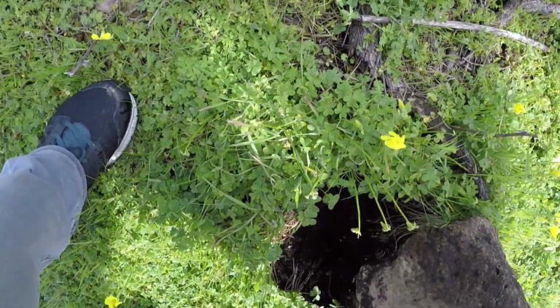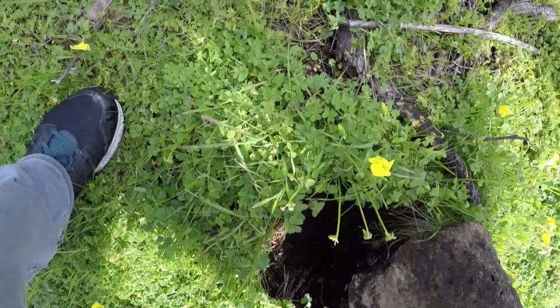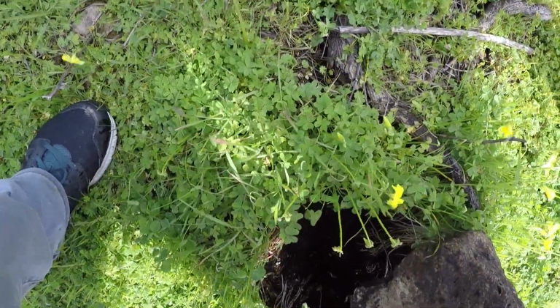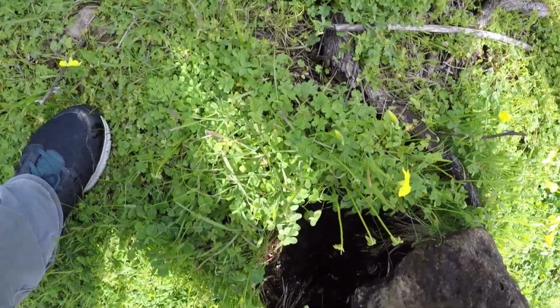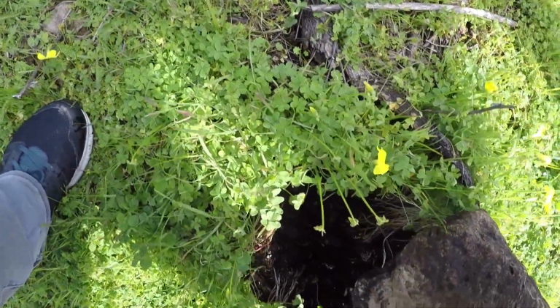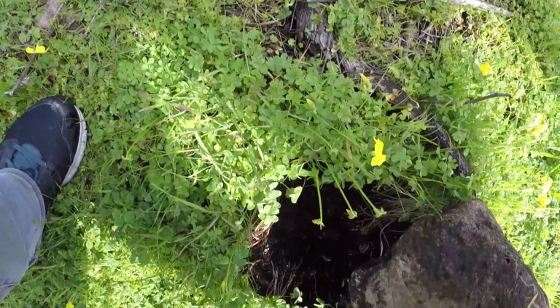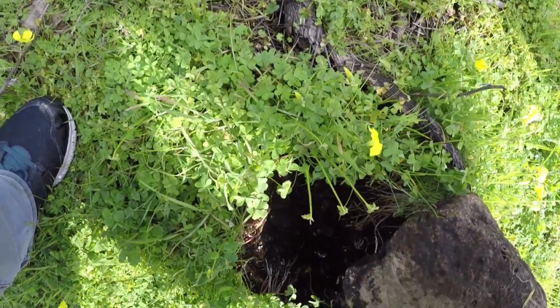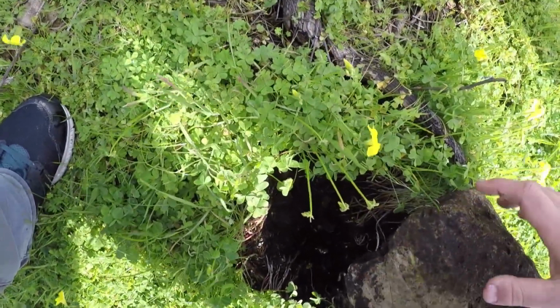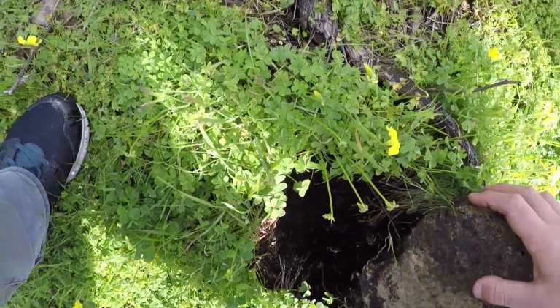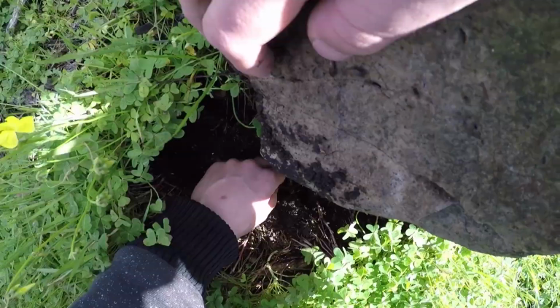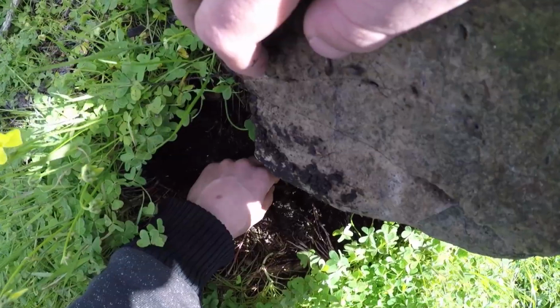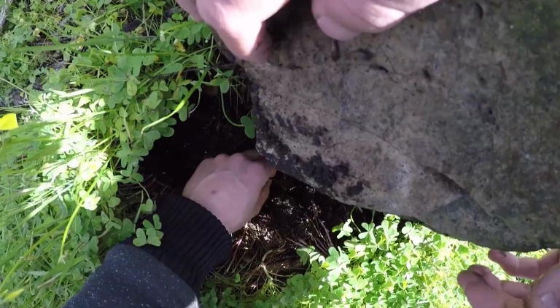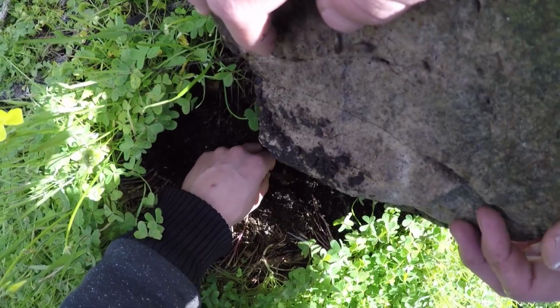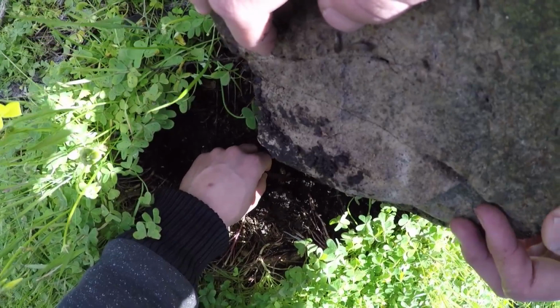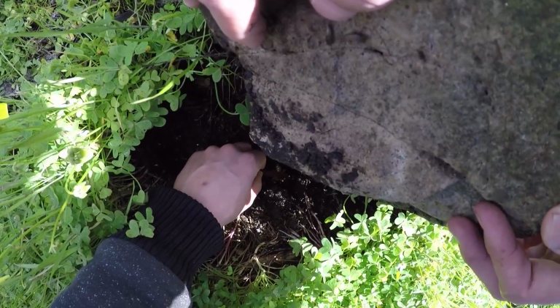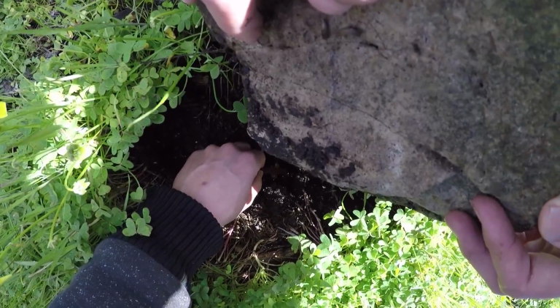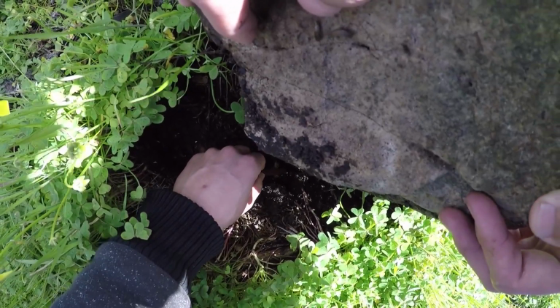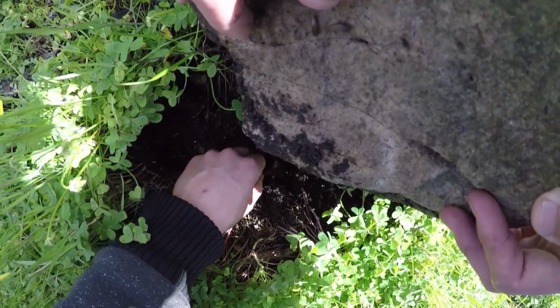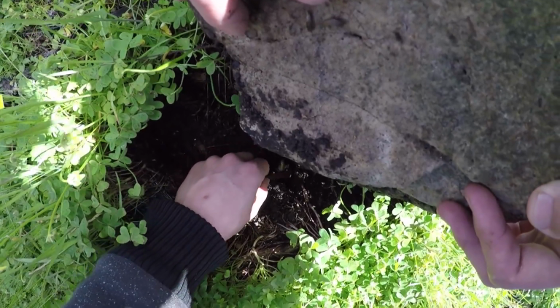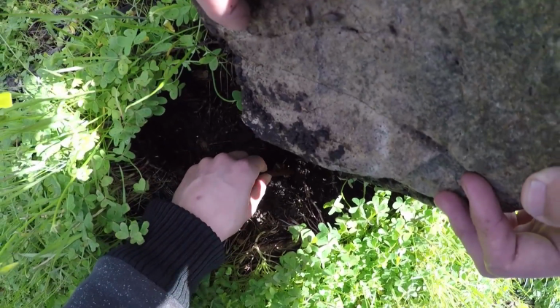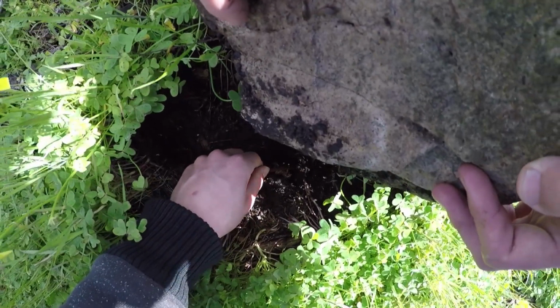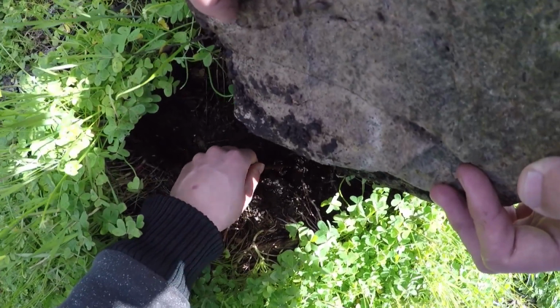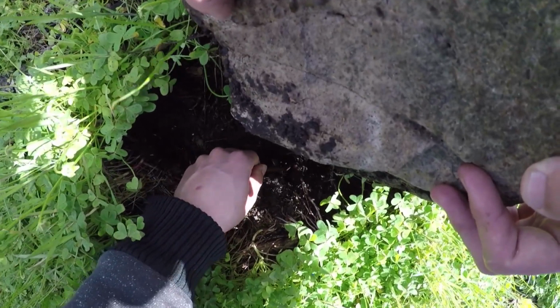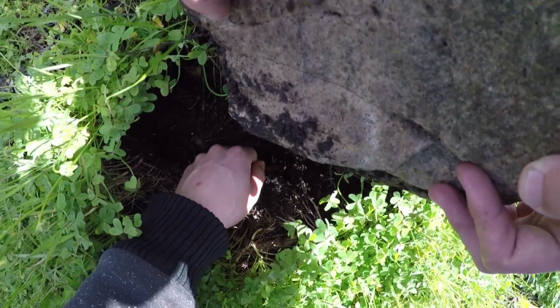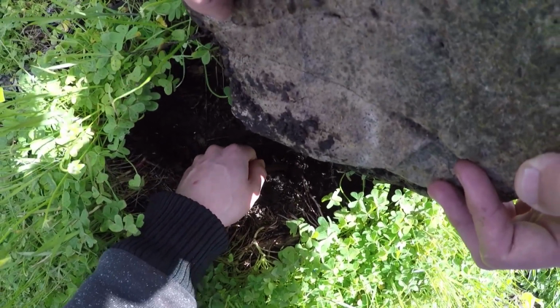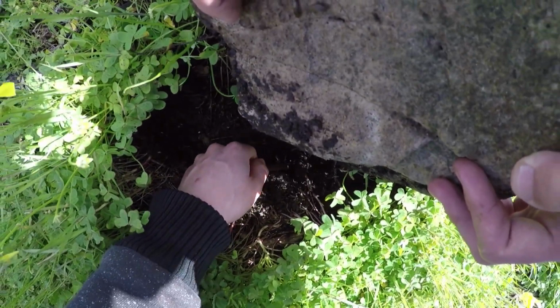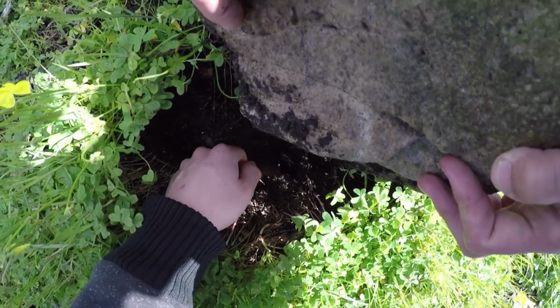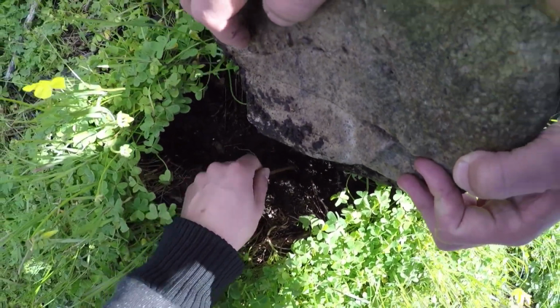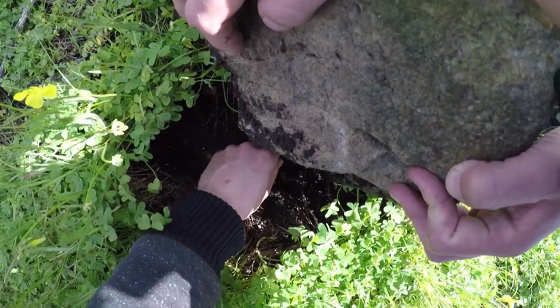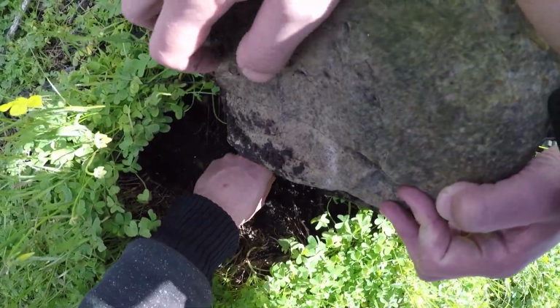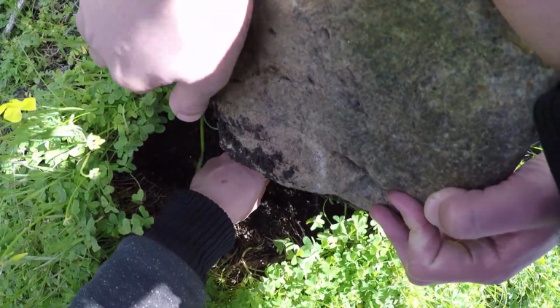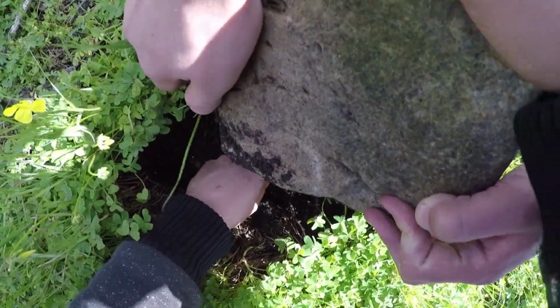Jerusalem cricket! Gross, dude — look at that mandible. We would've been in trouble if we grabbed it. I don't want to crush it.